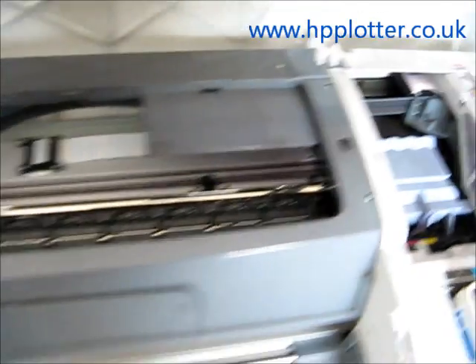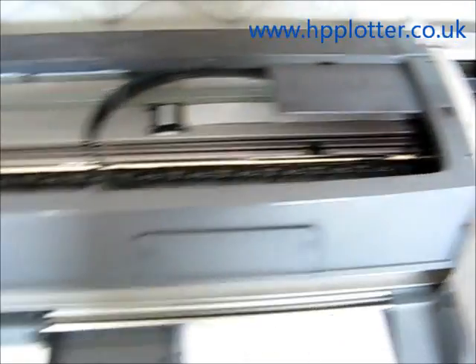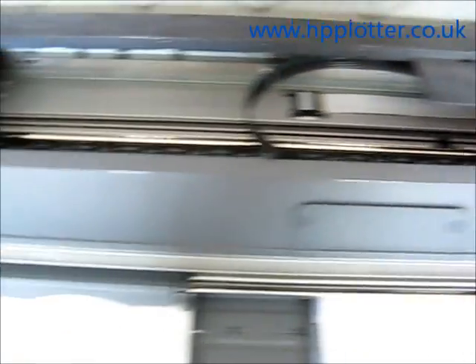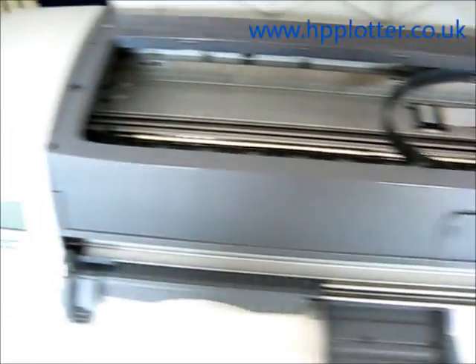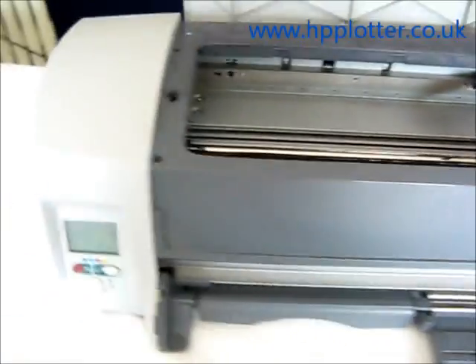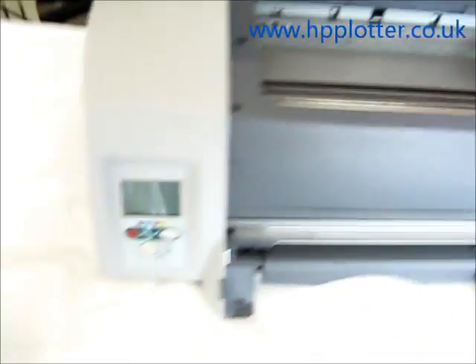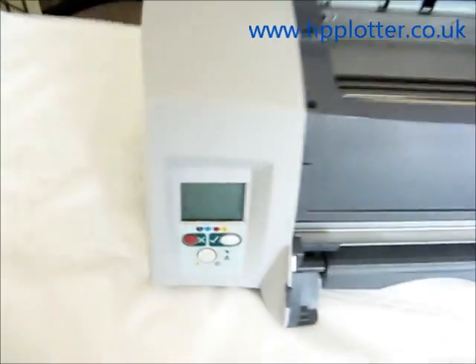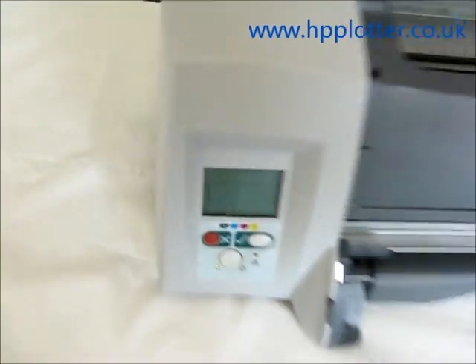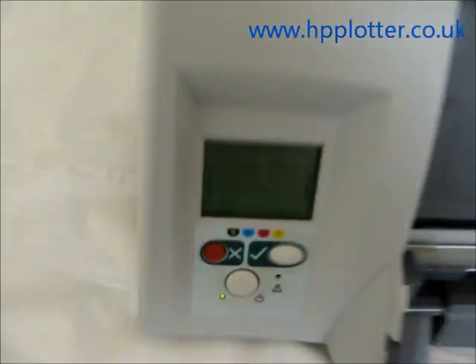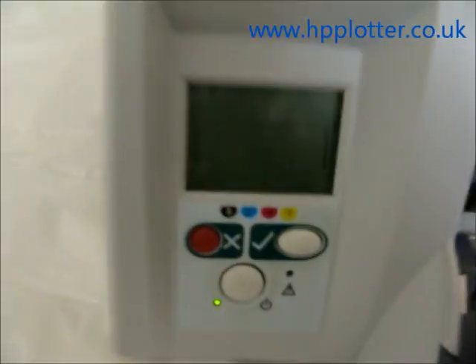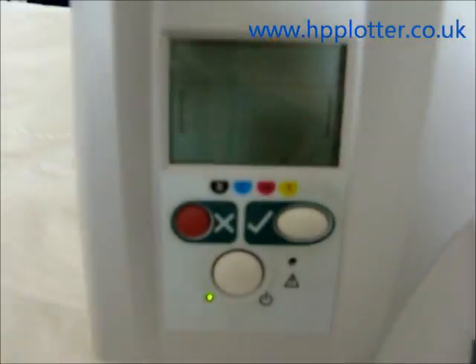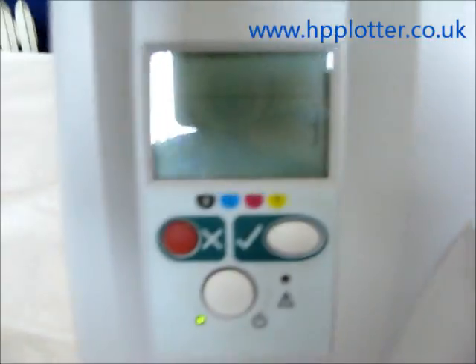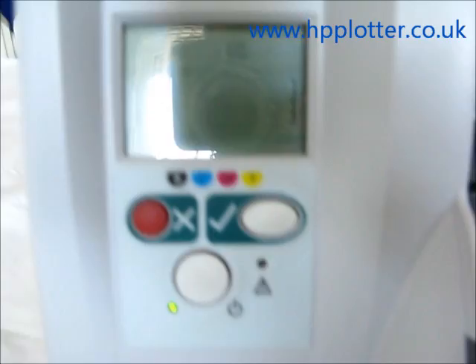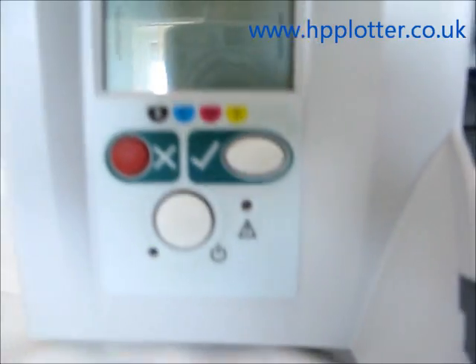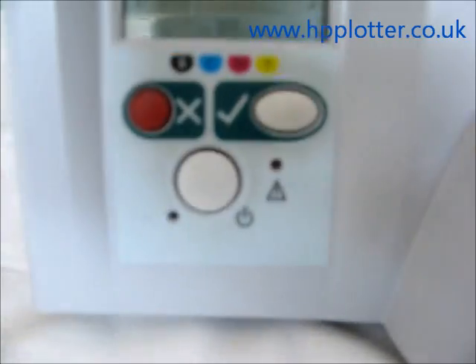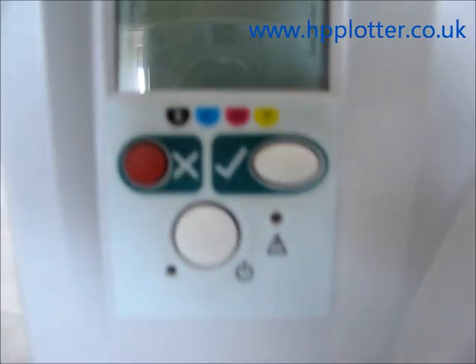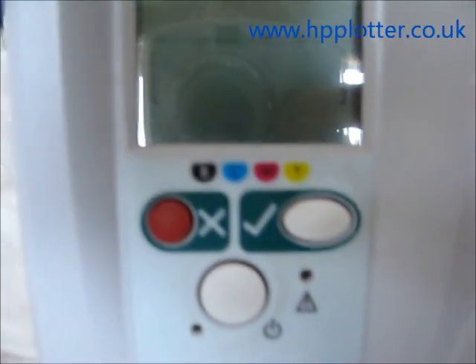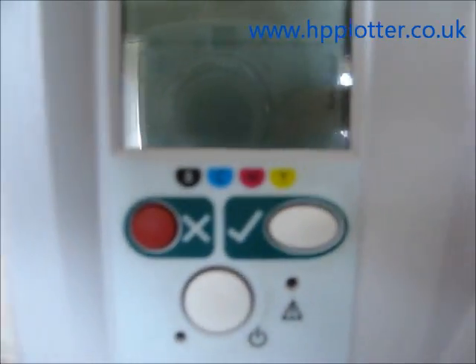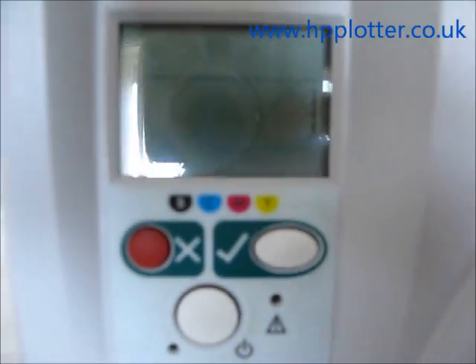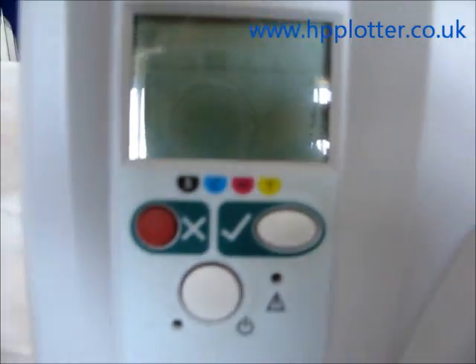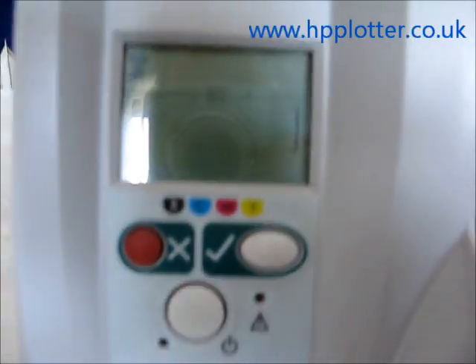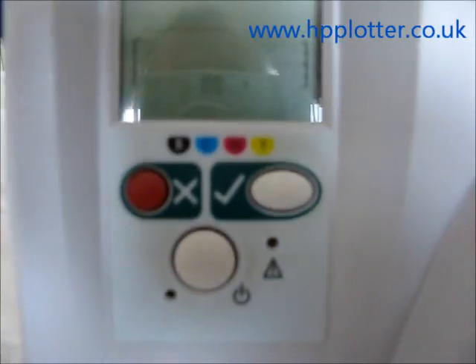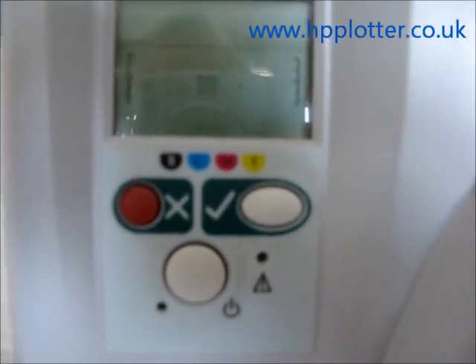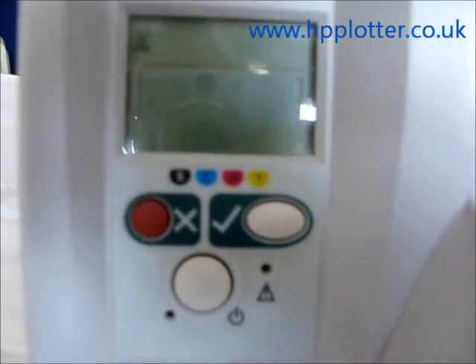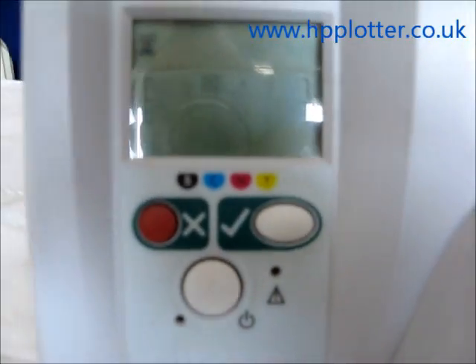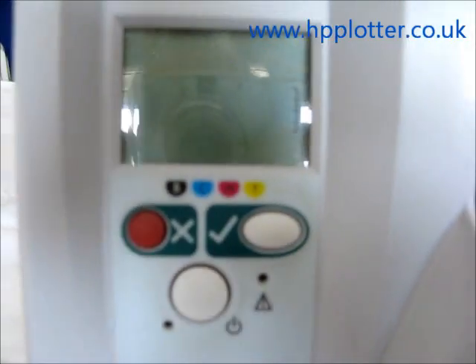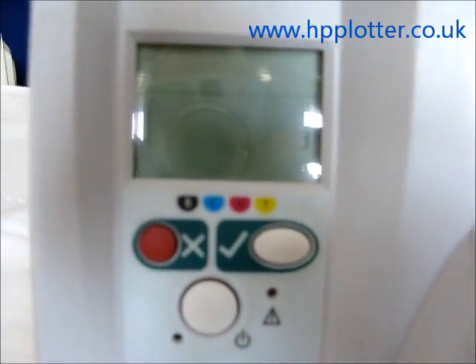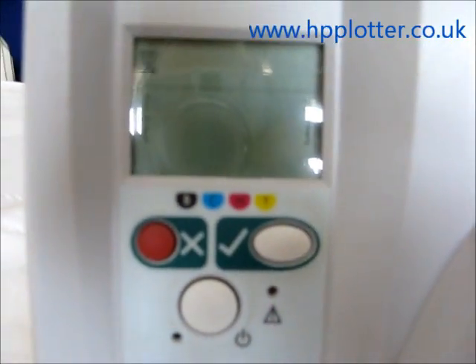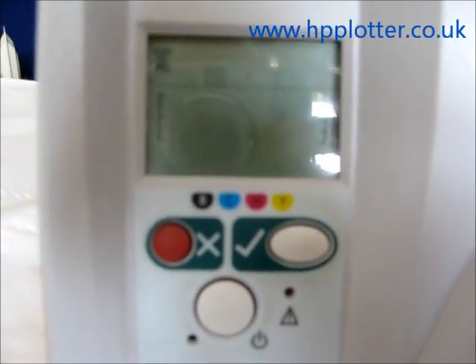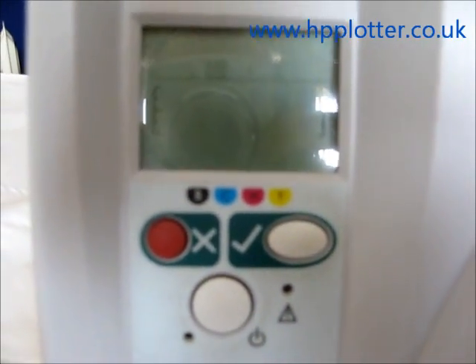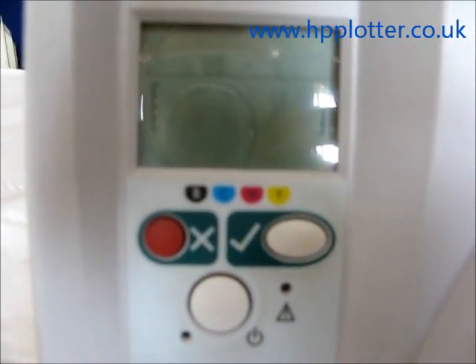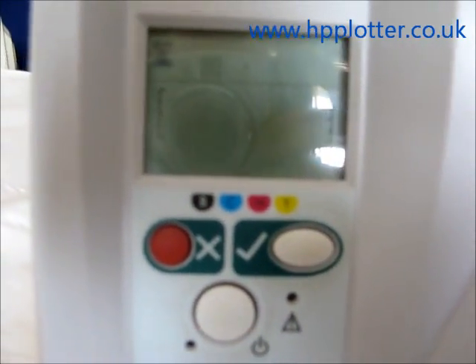The first thing the DesignJet does is switch itself off — nothing on the display — and then in a moment it will power itself back on again.